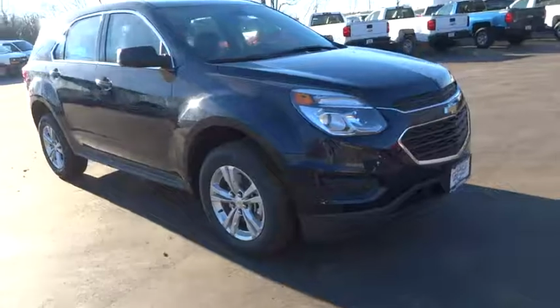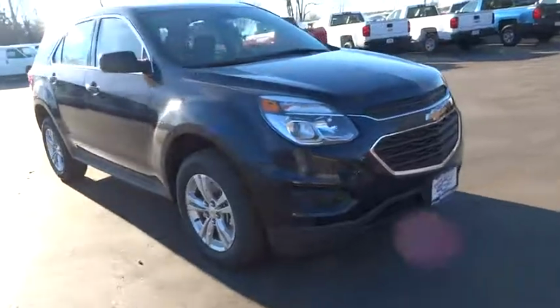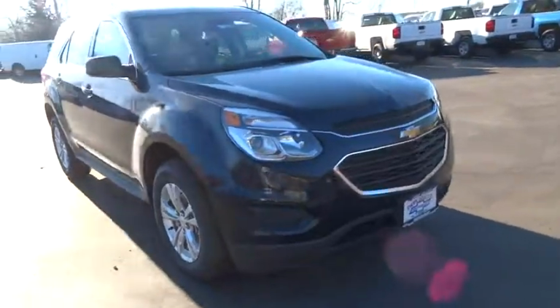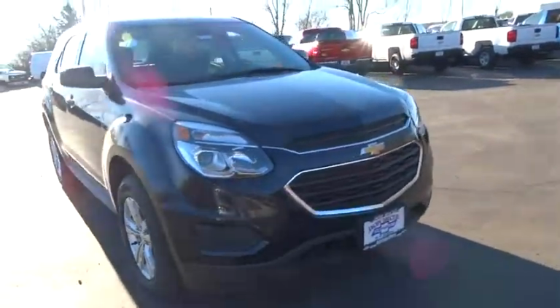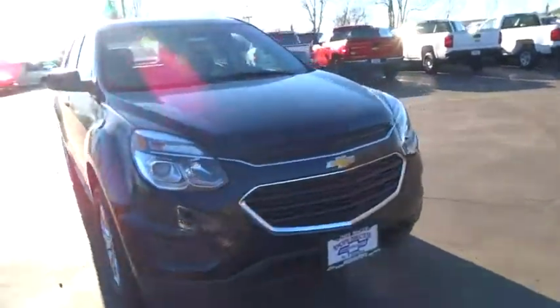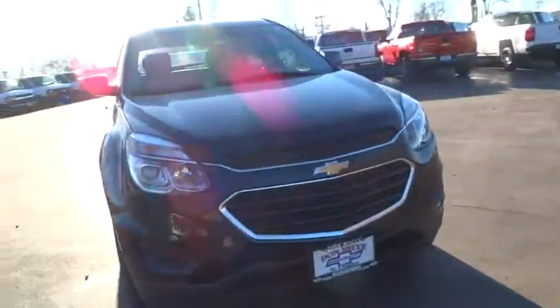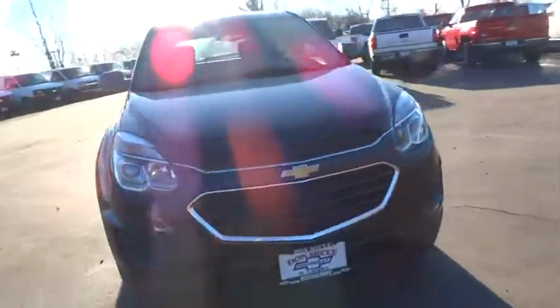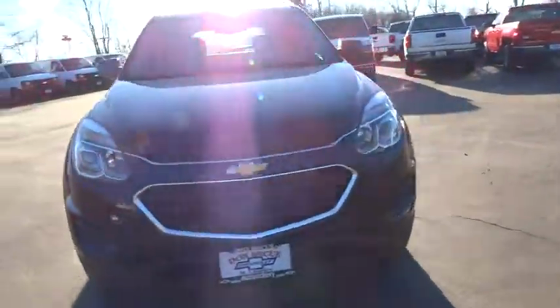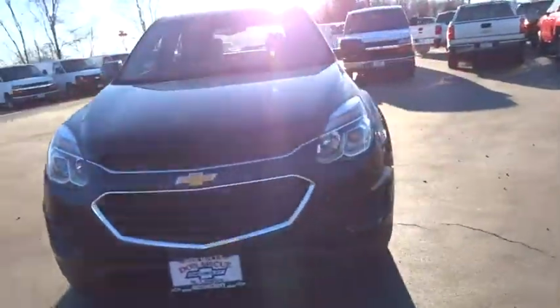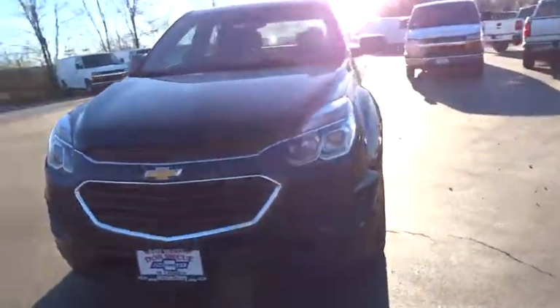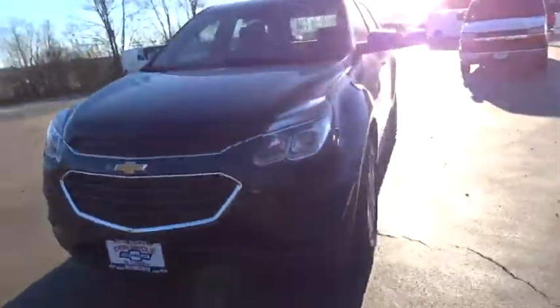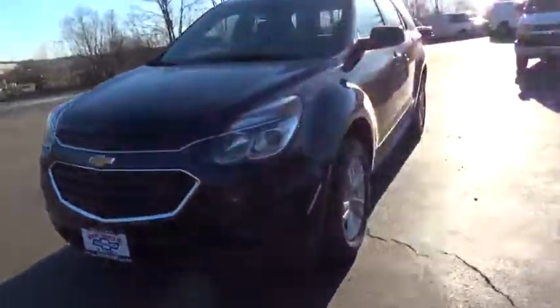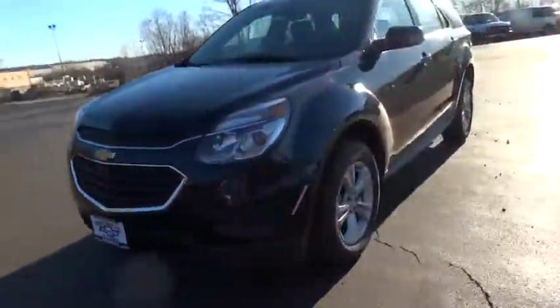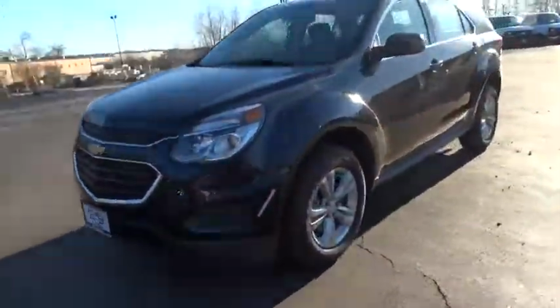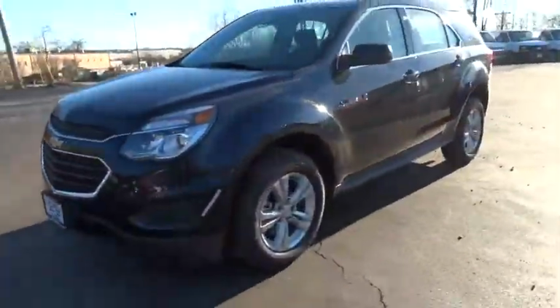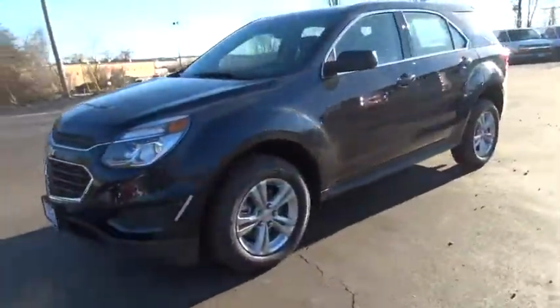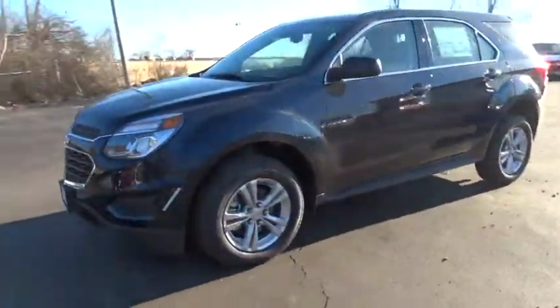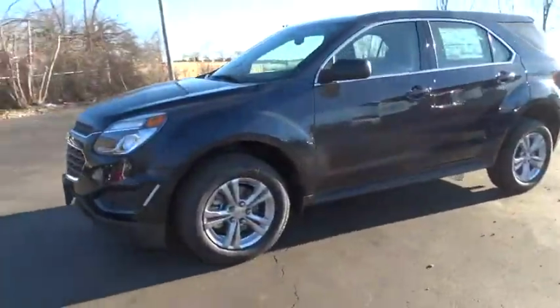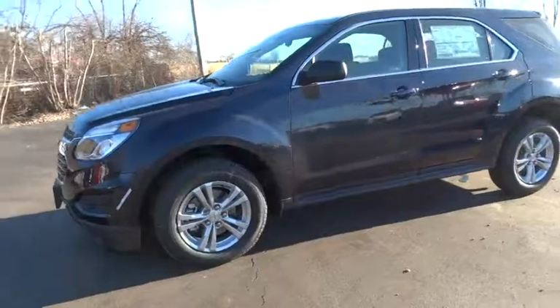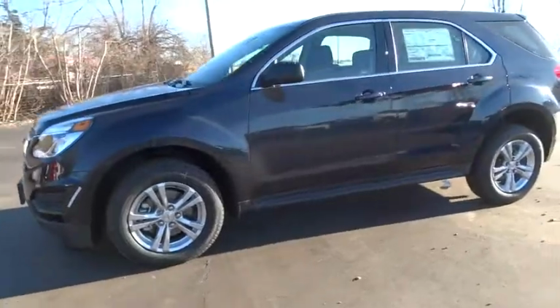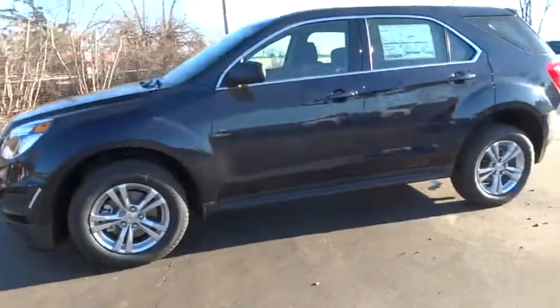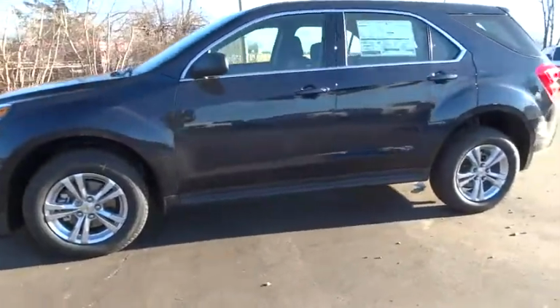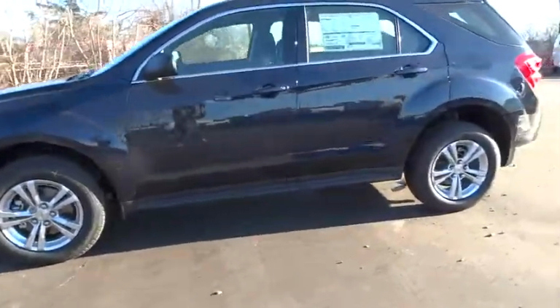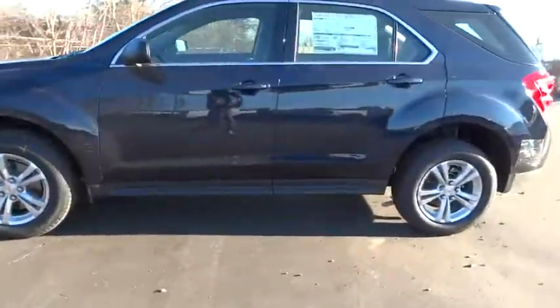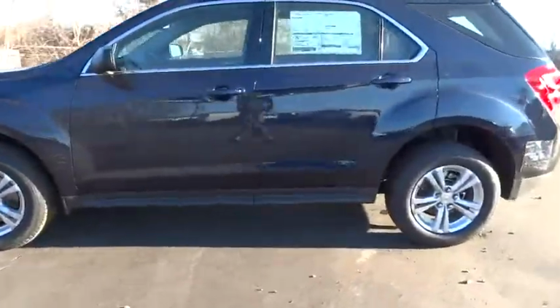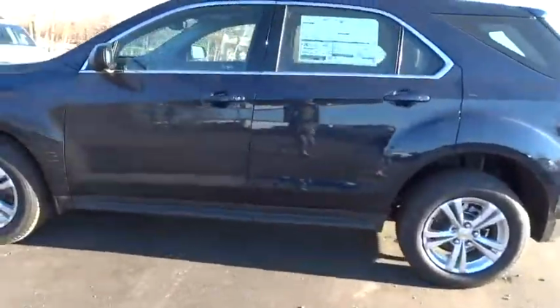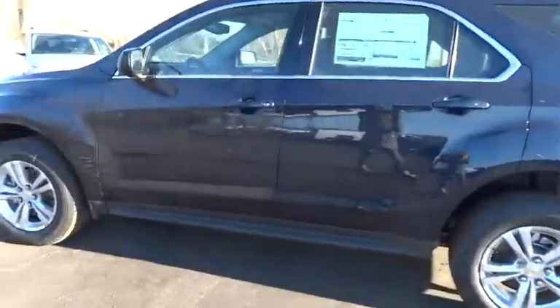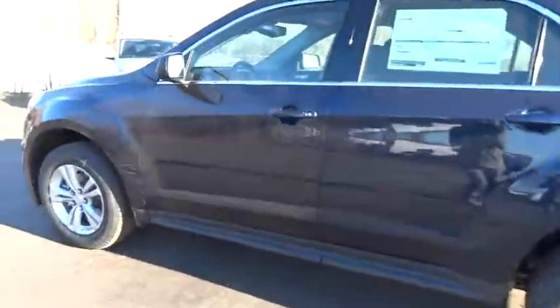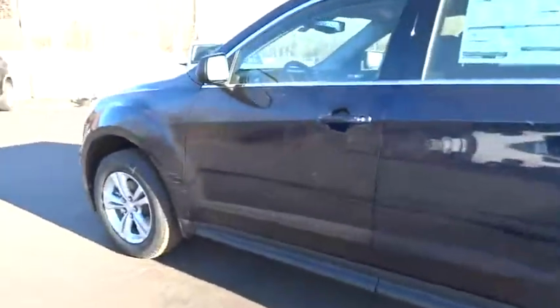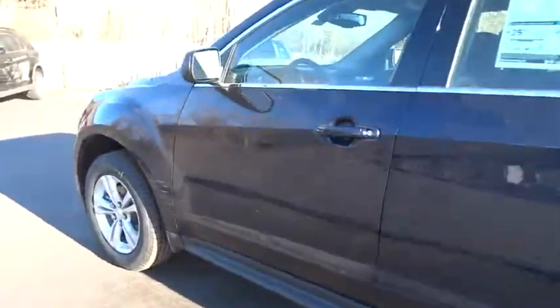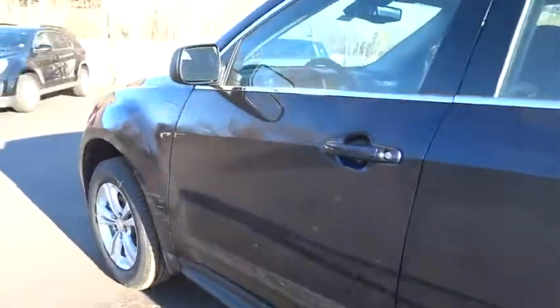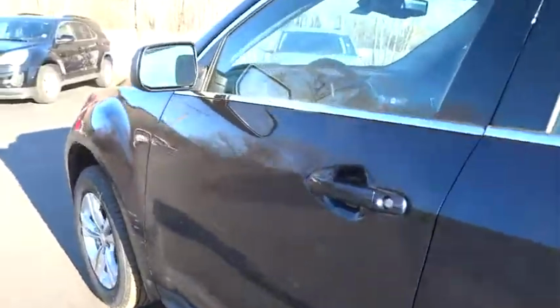The 2017 Chevrolet Equinox. Fuel efficiency, safety, and value equals the Chevy Equinox. Here are some of this vehicle's great options.